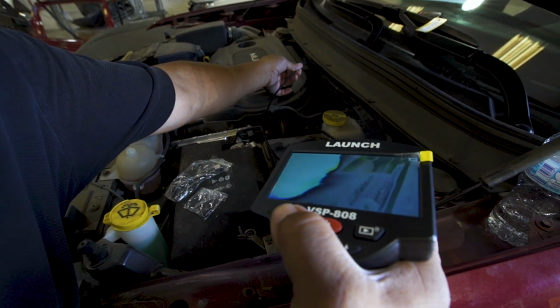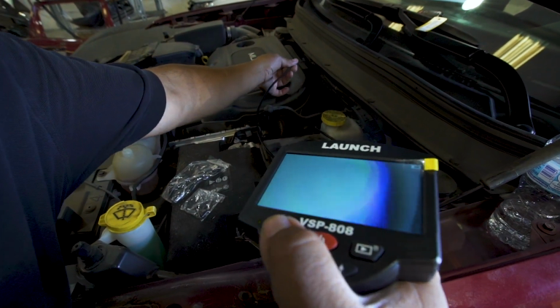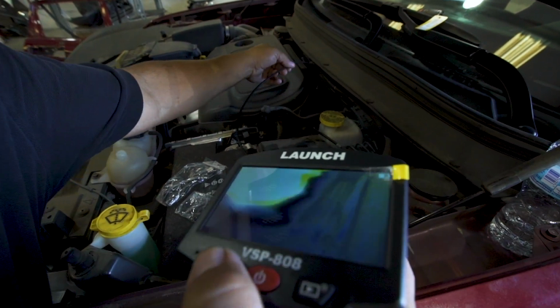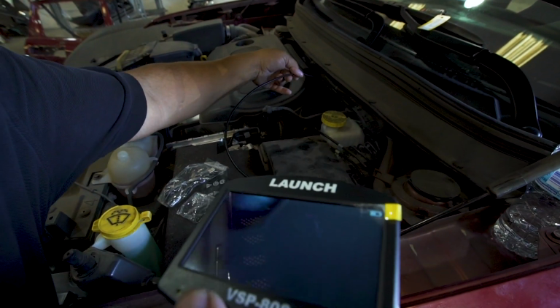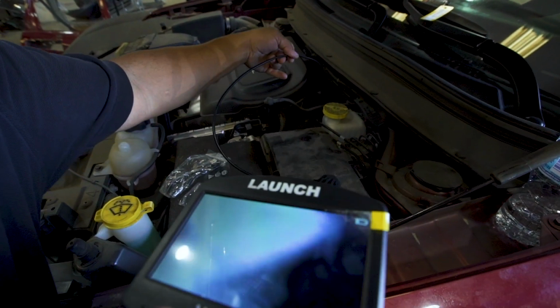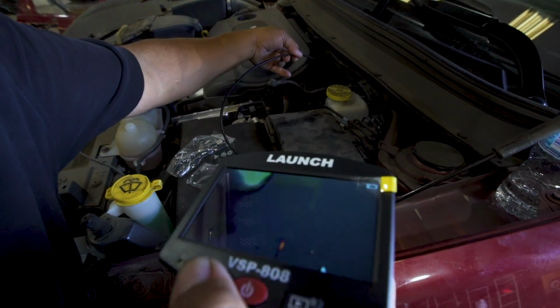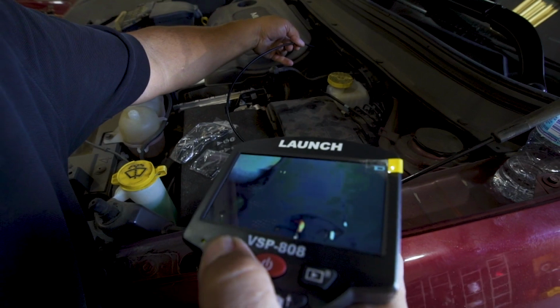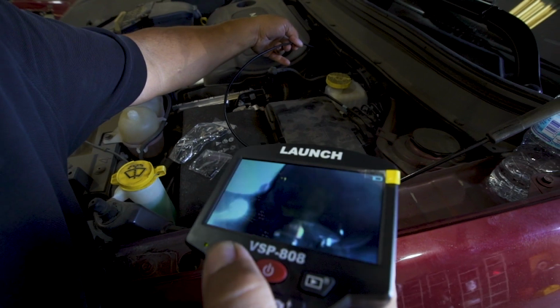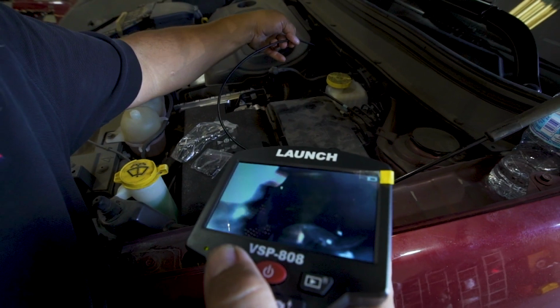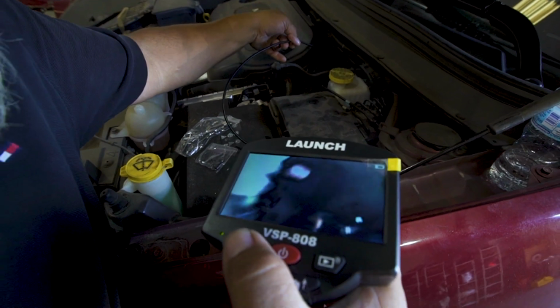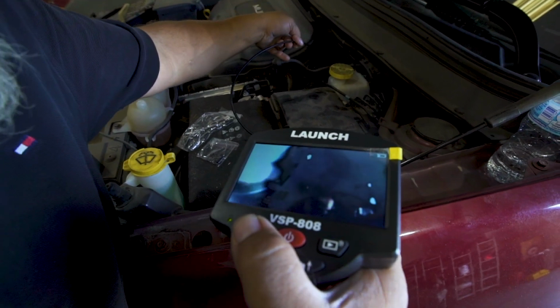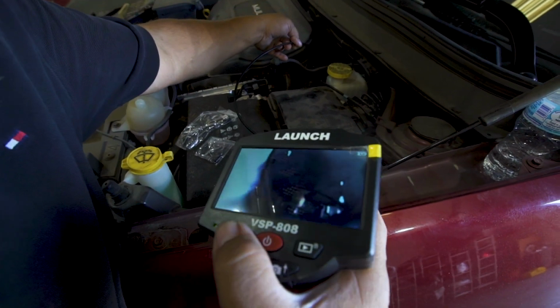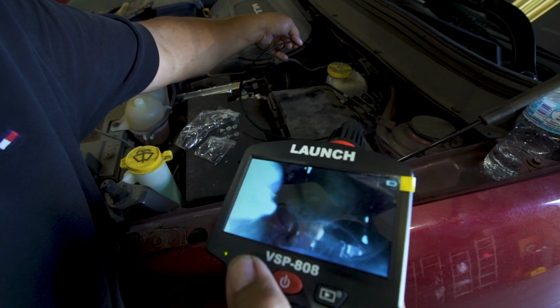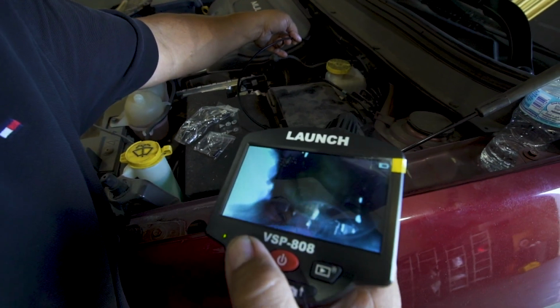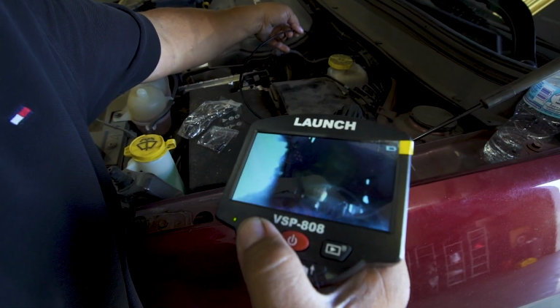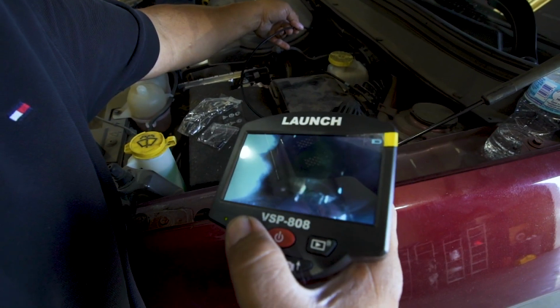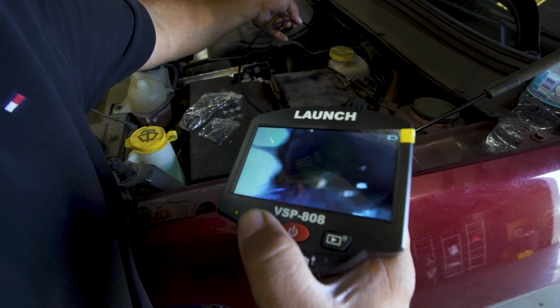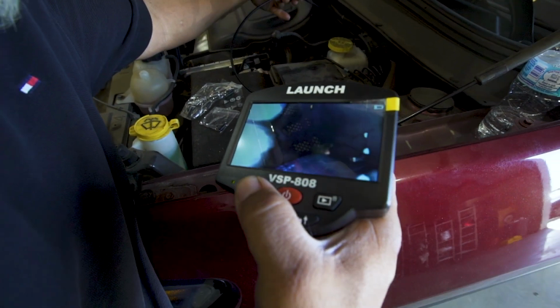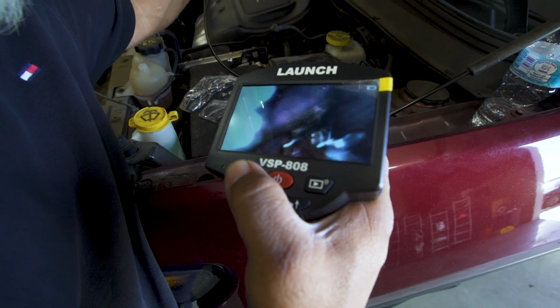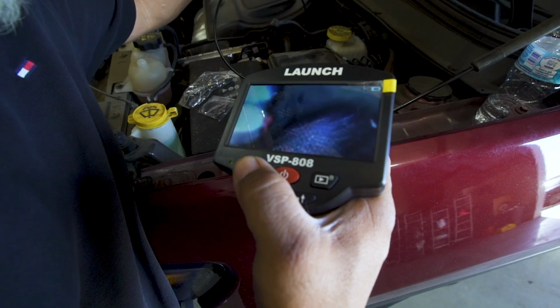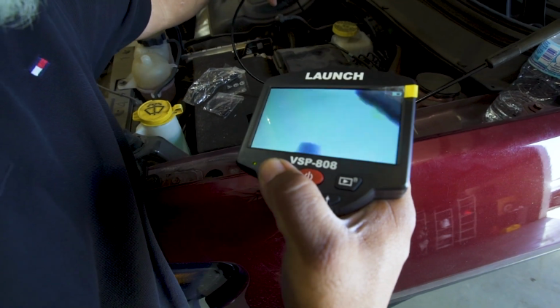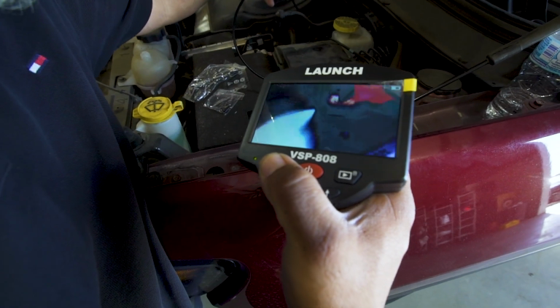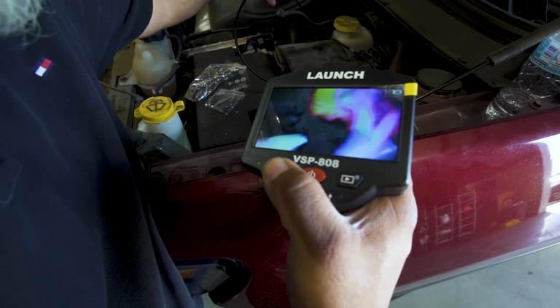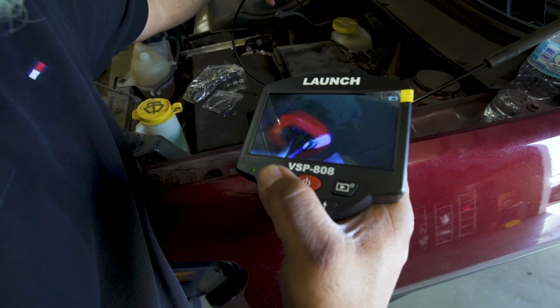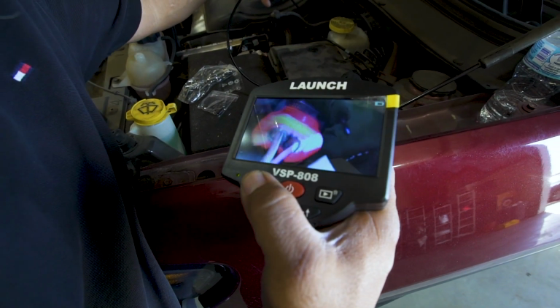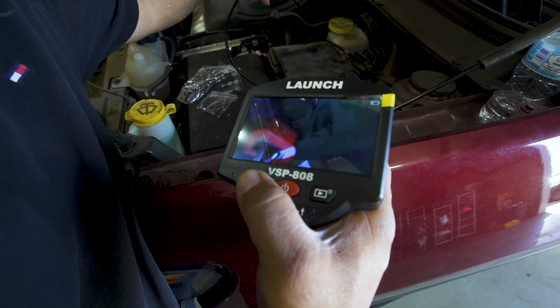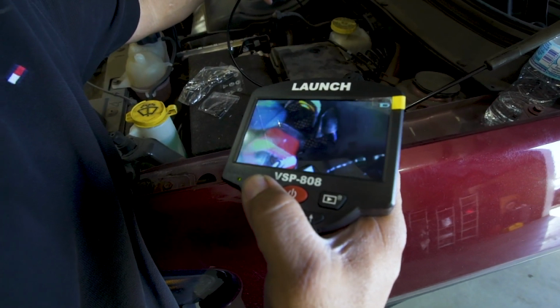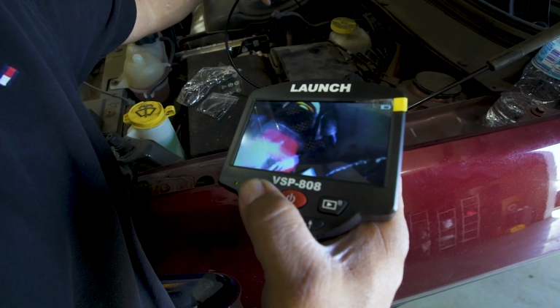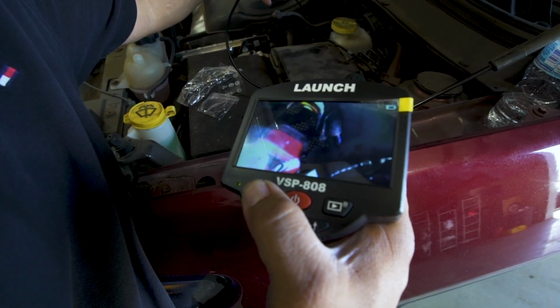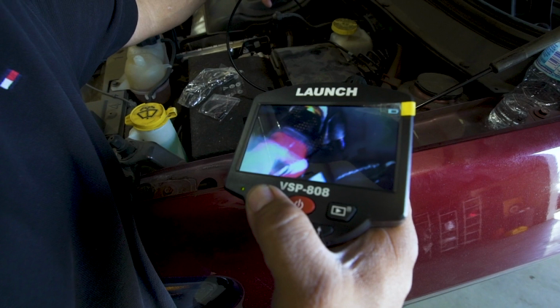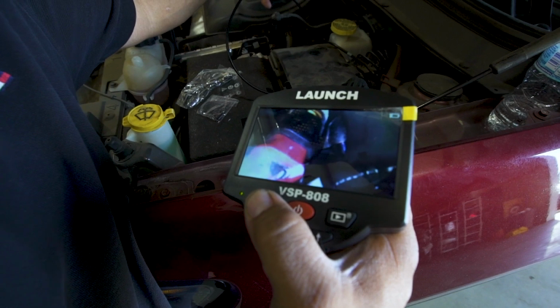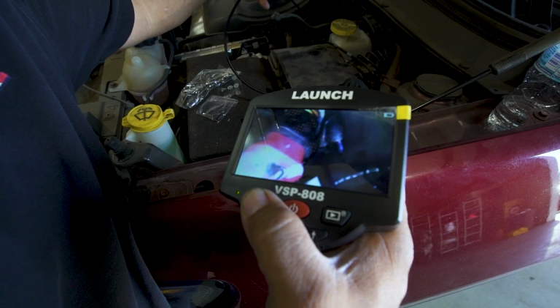If you need to see something from far away and can't get to it, just turn the light on and you can see clear as day.